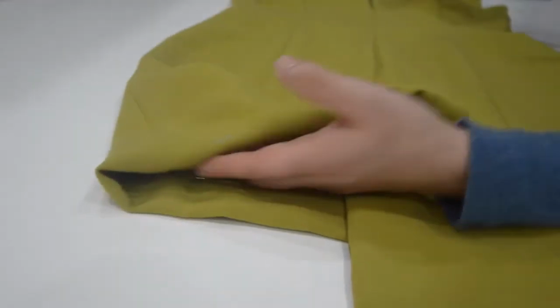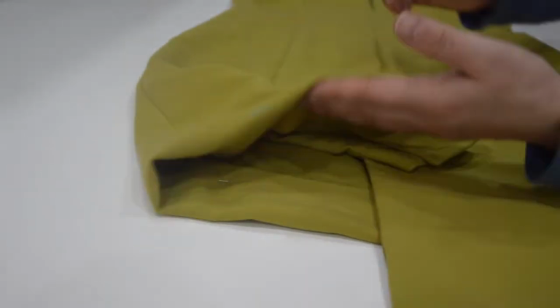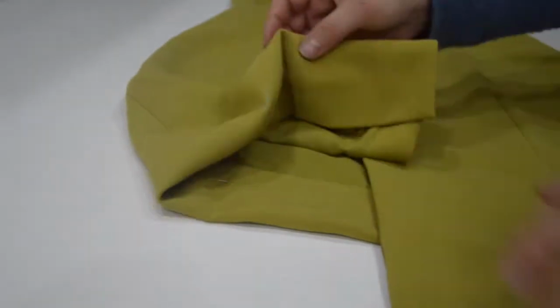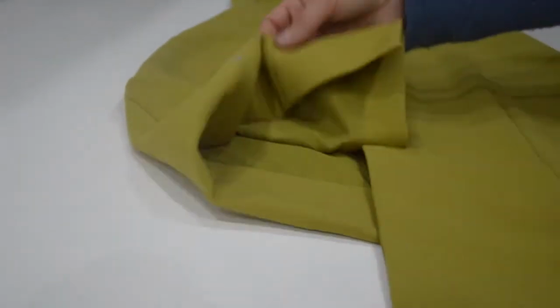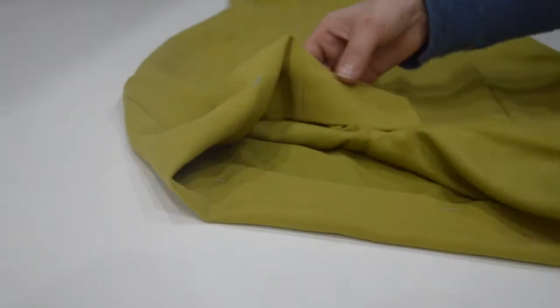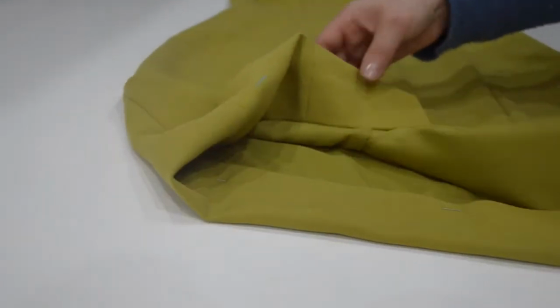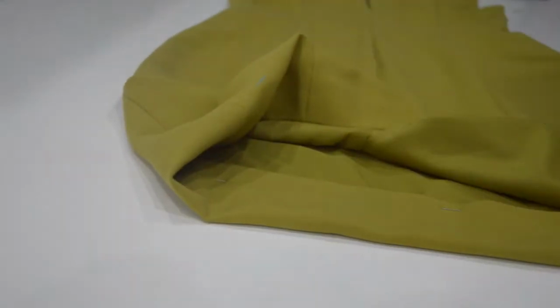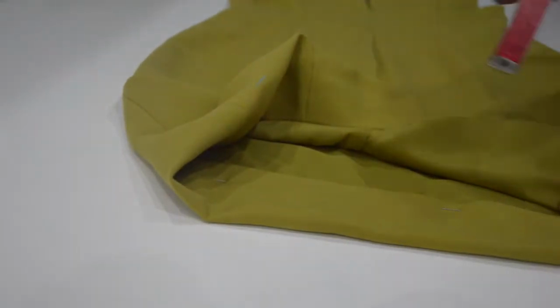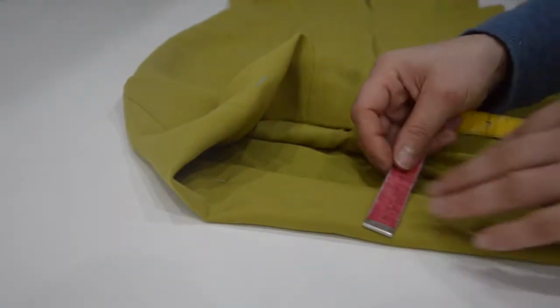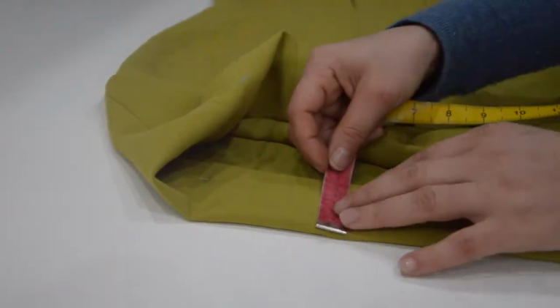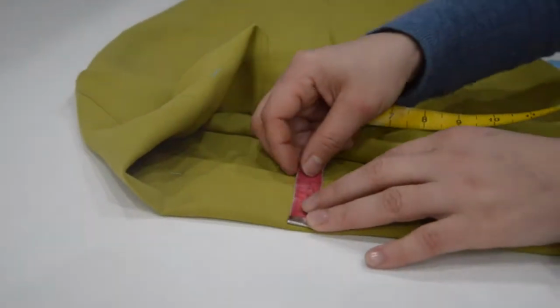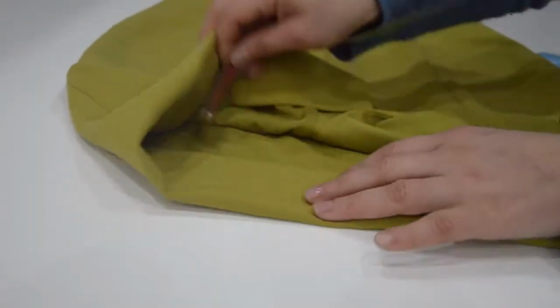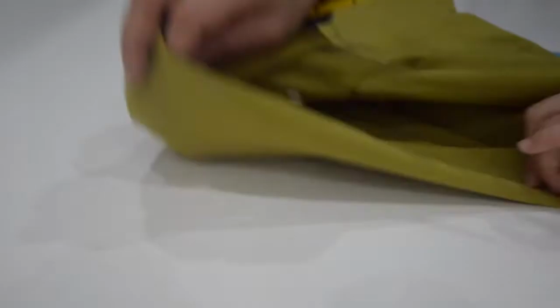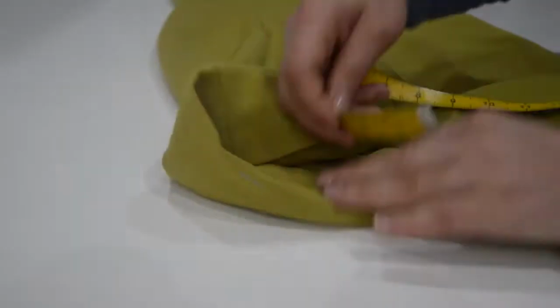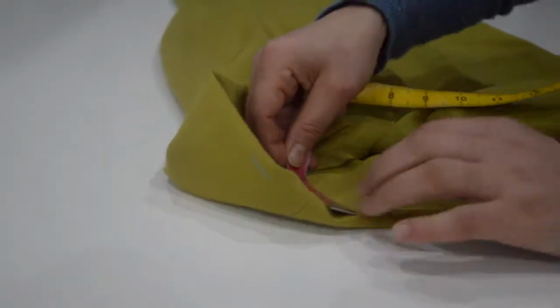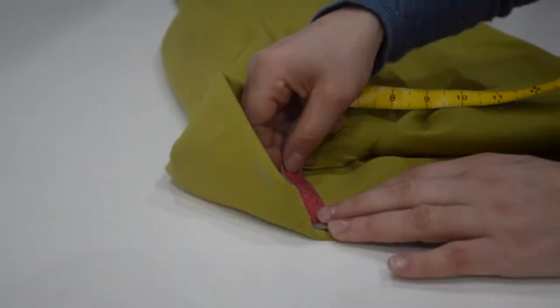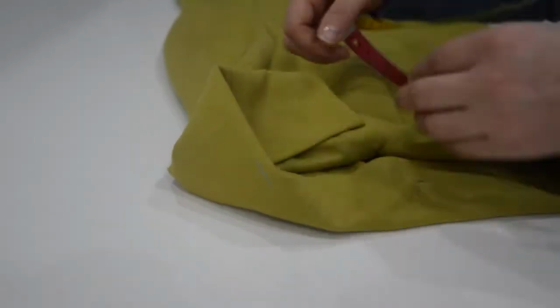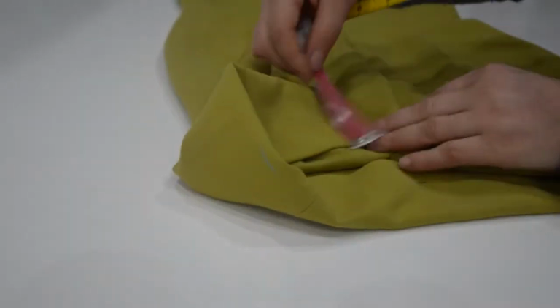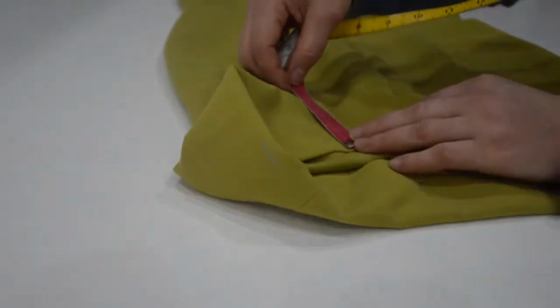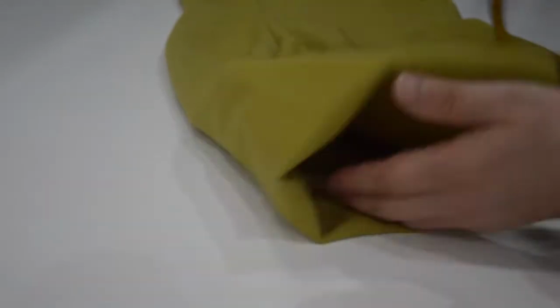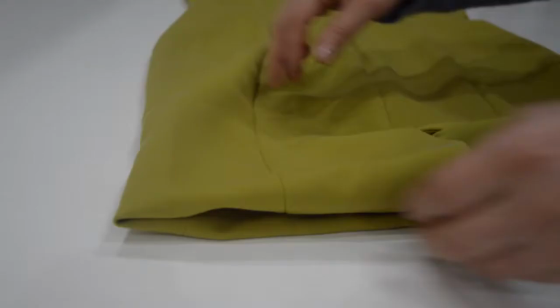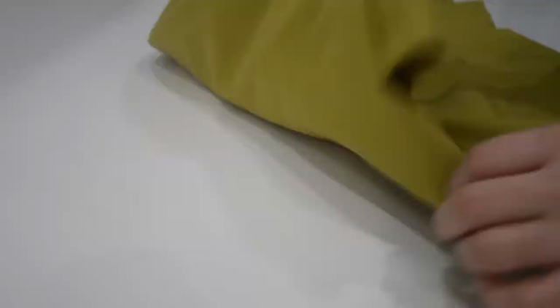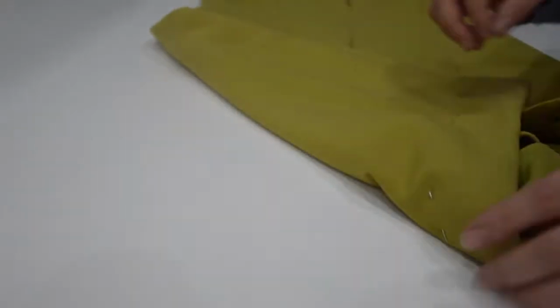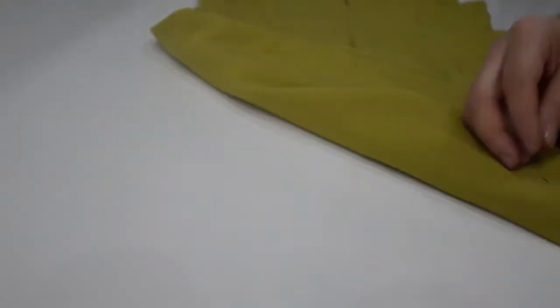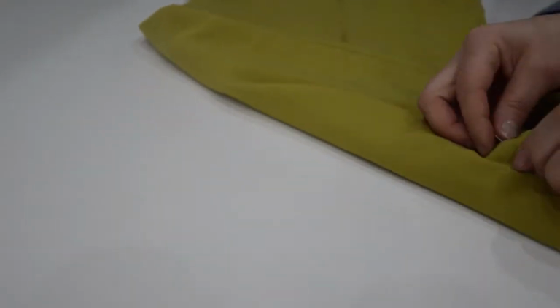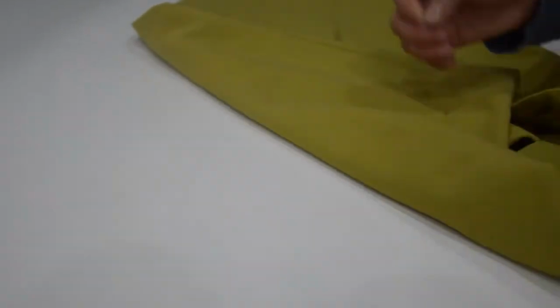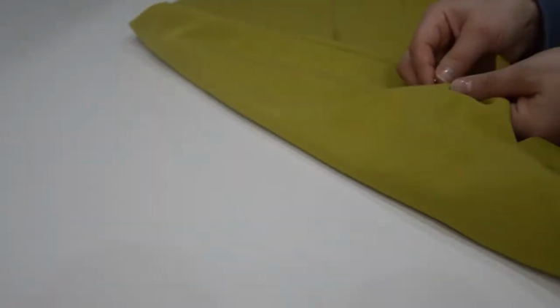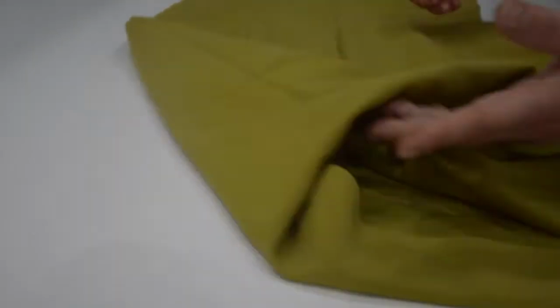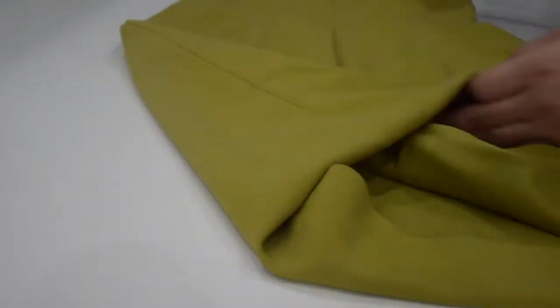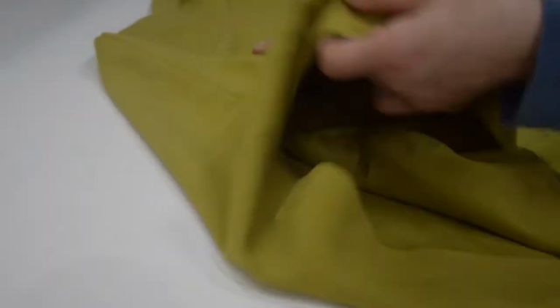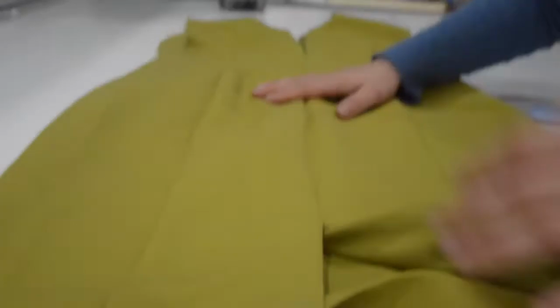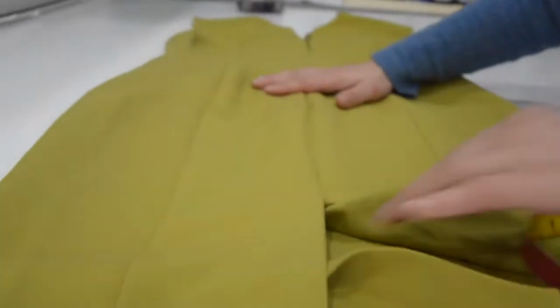To begin, mark the dress at the point where you would like it shortened, or at the point where the dress is notched.